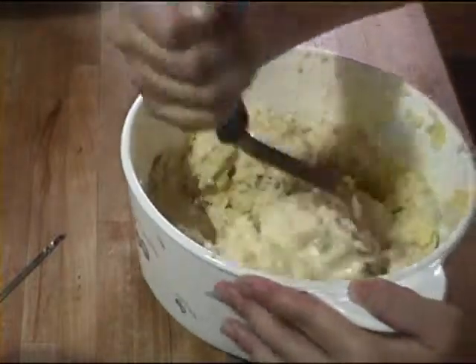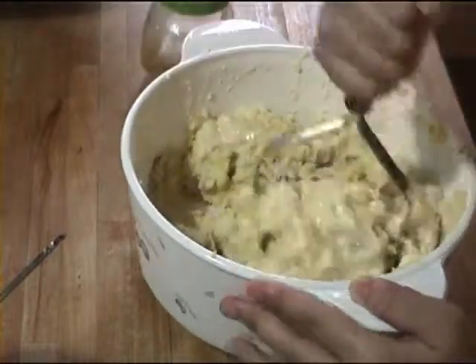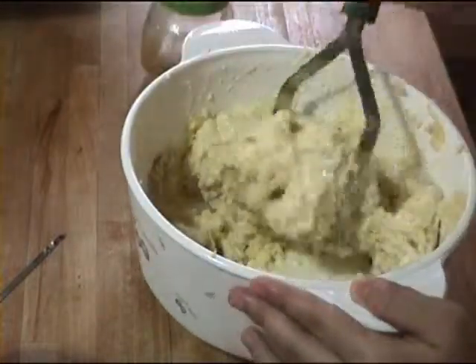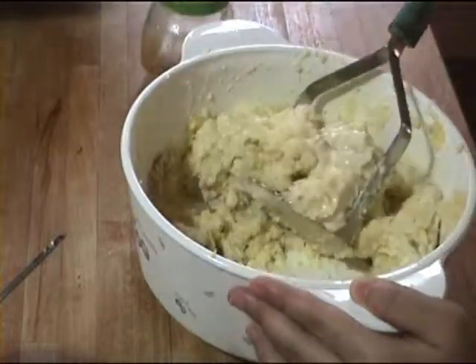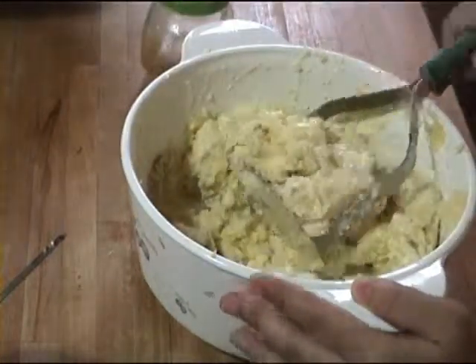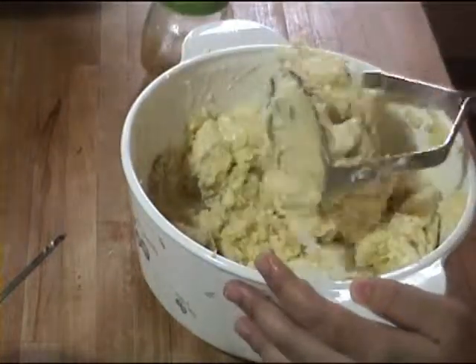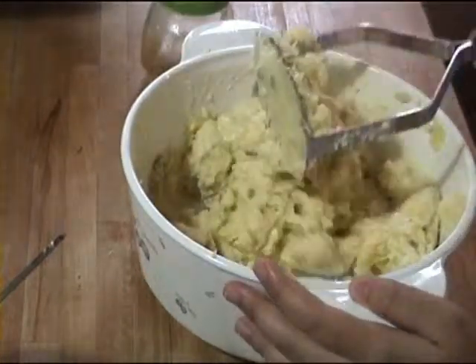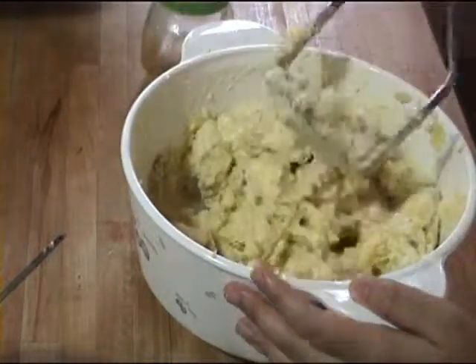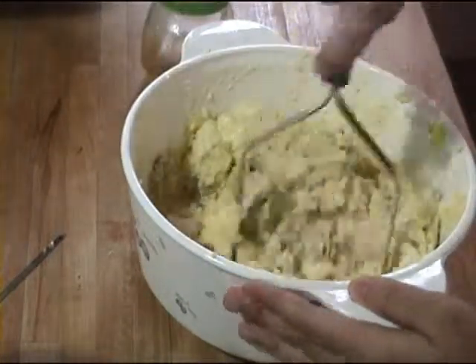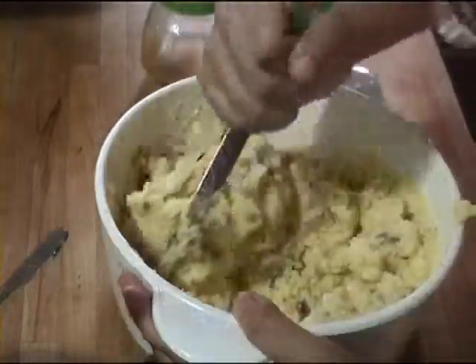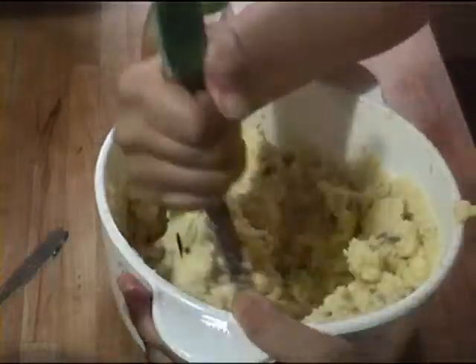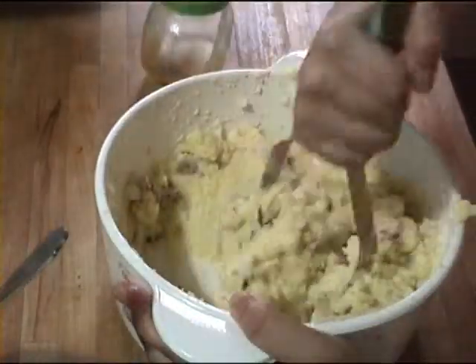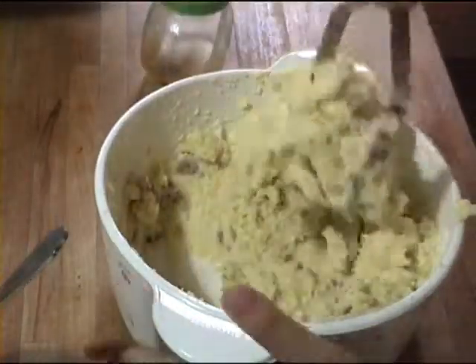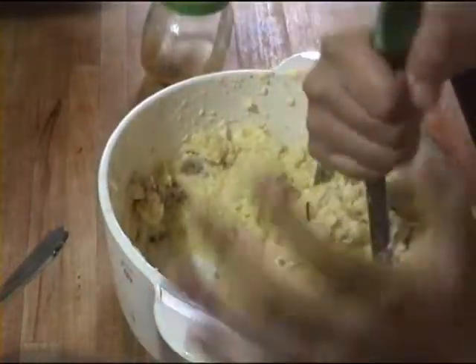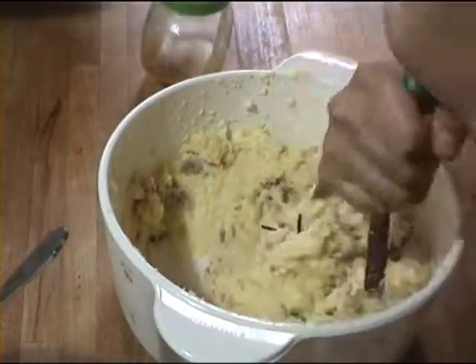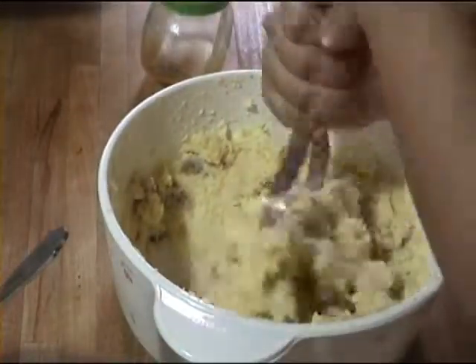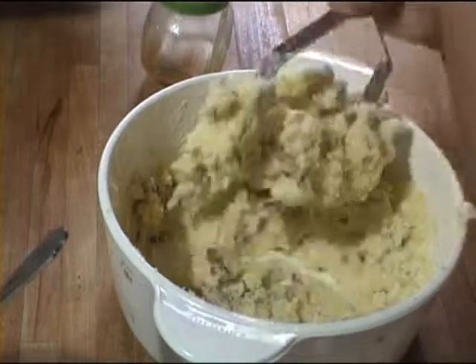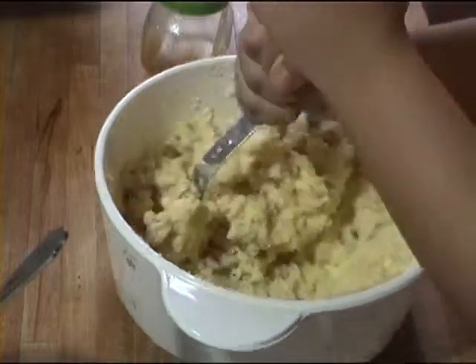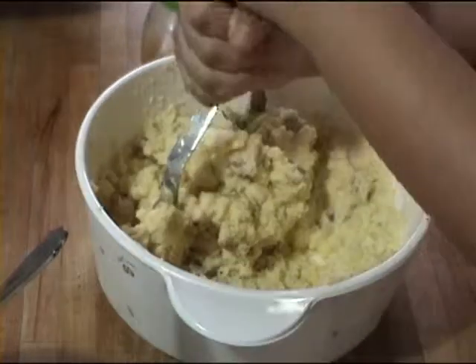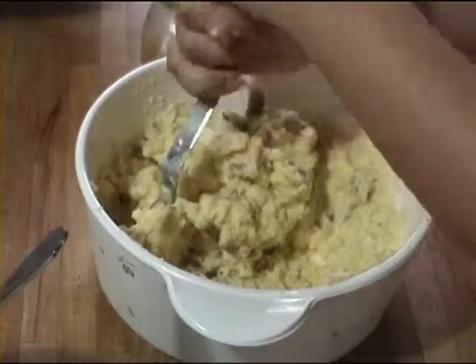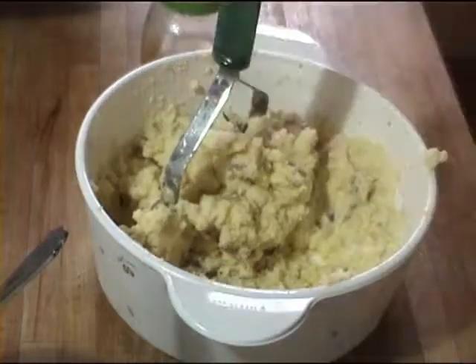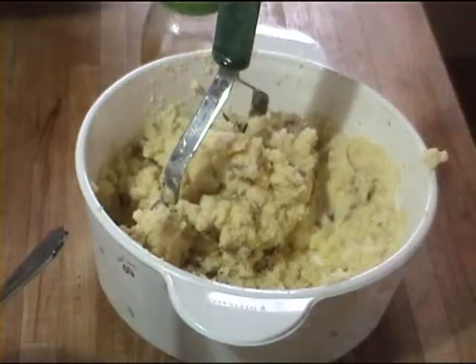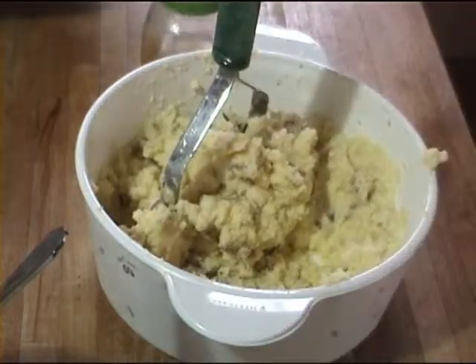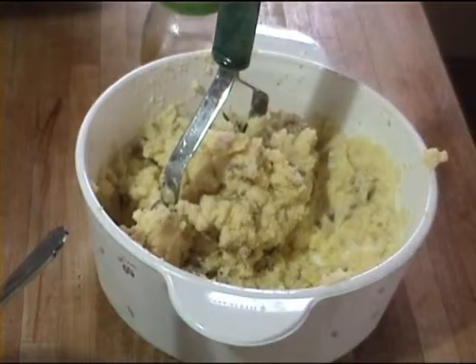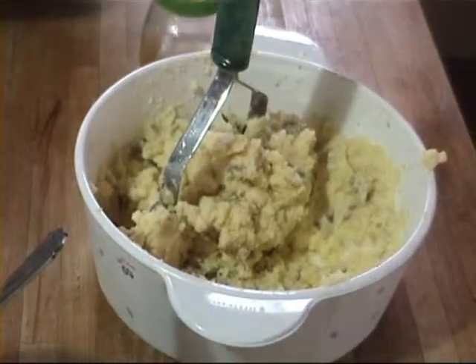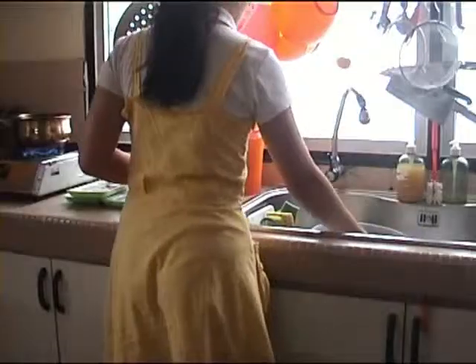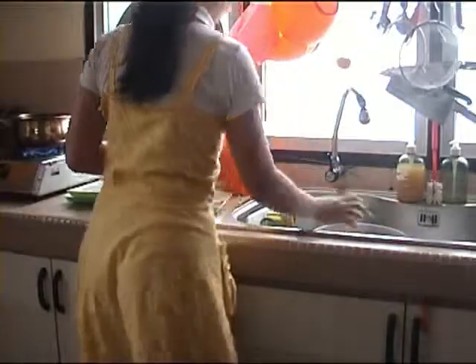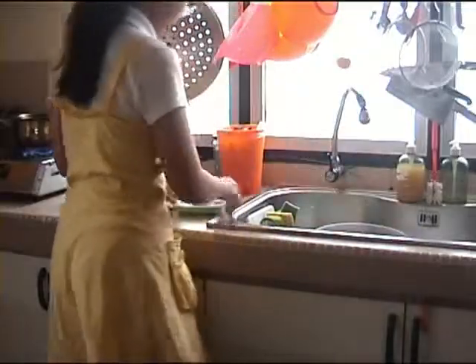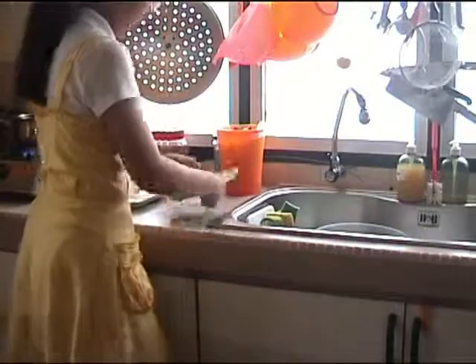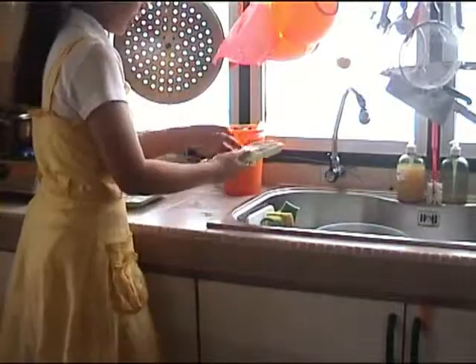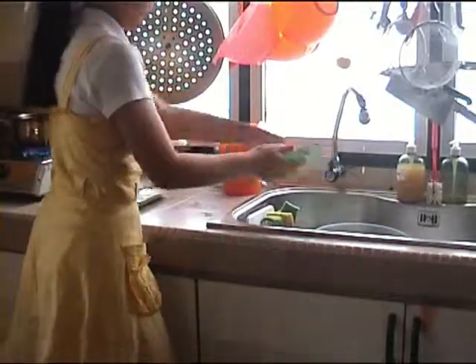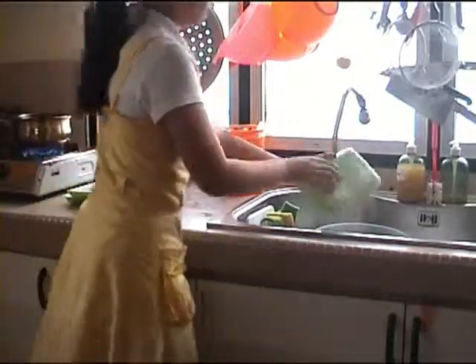Now your mashed potatoes are ready. You may set them aside and keep them warm, and we shall continue cooking the lamb chops.